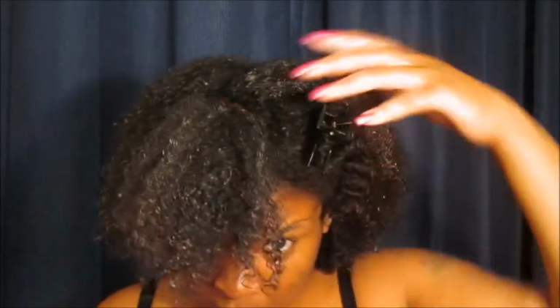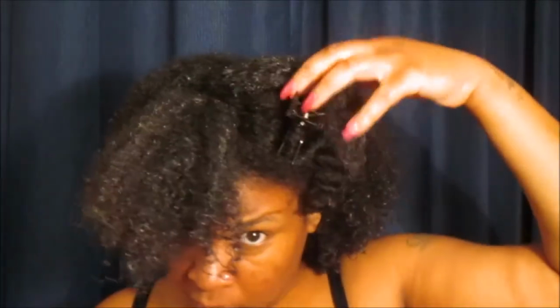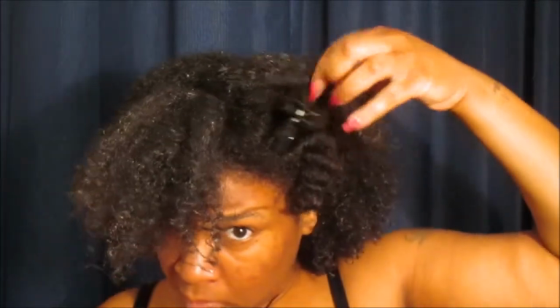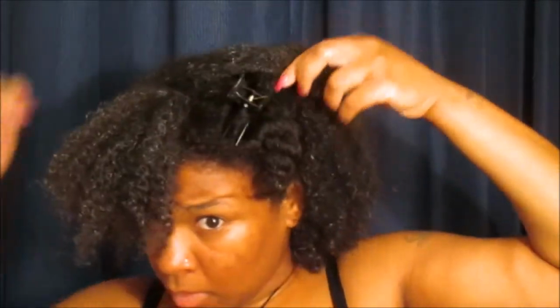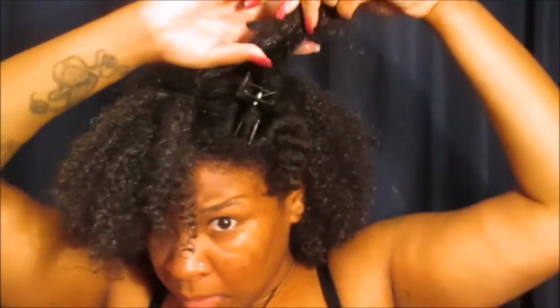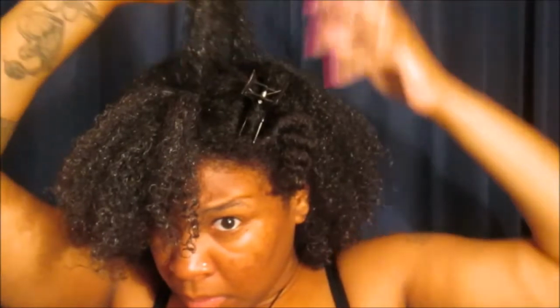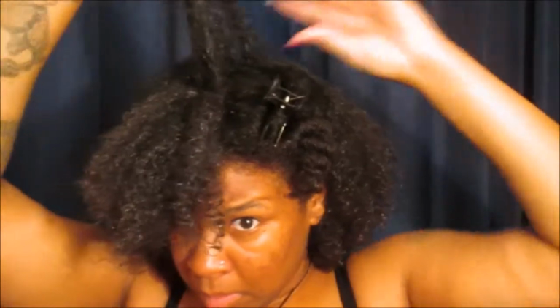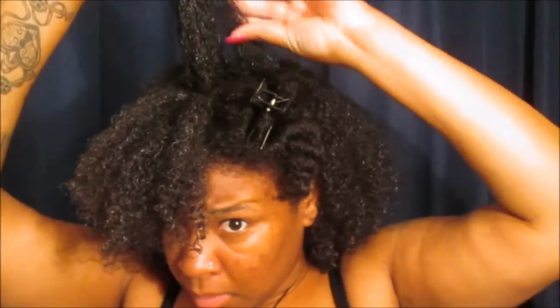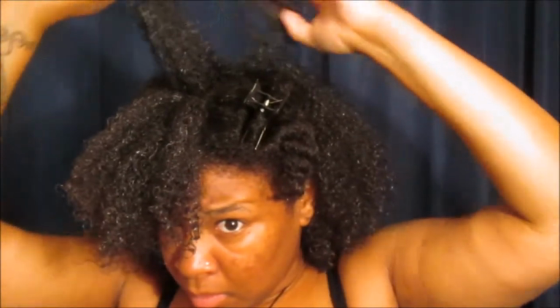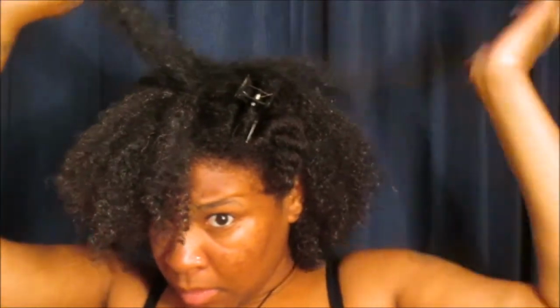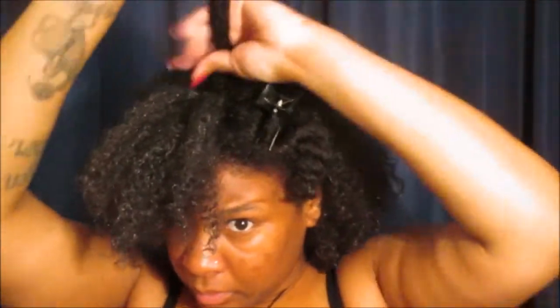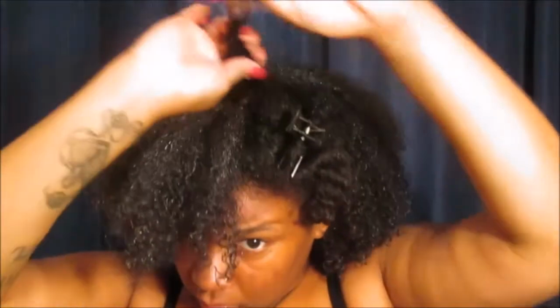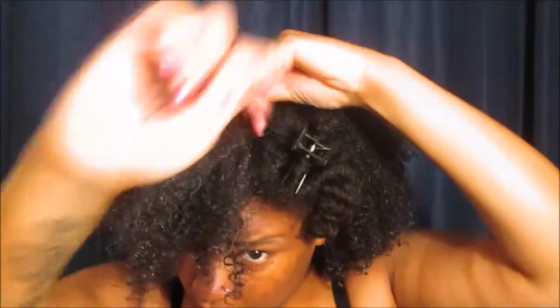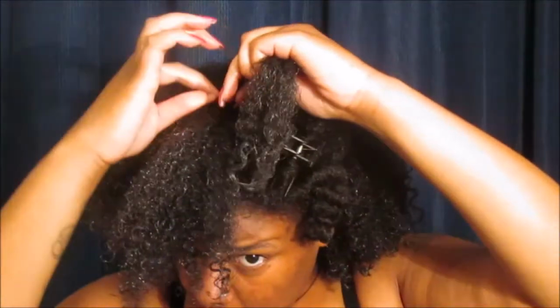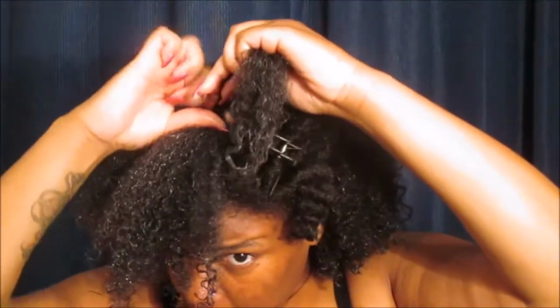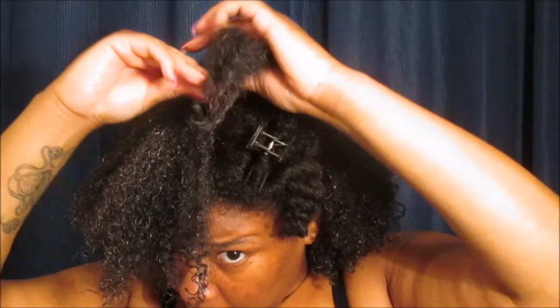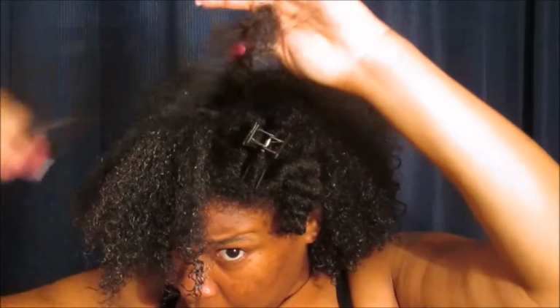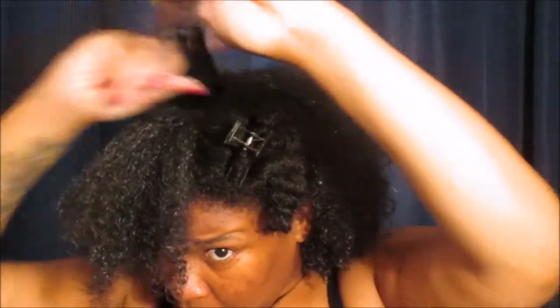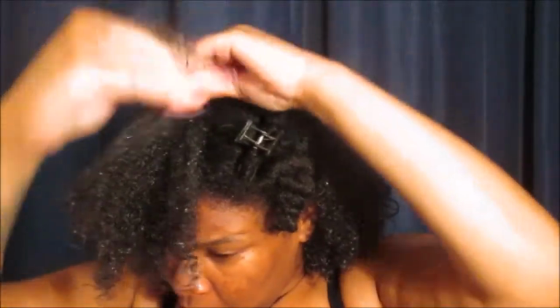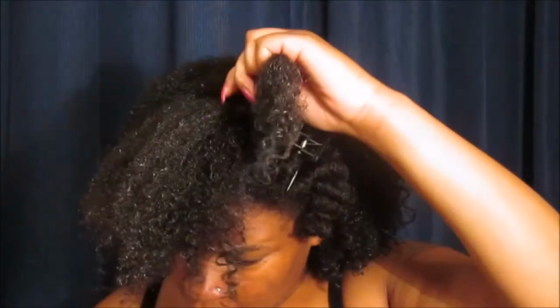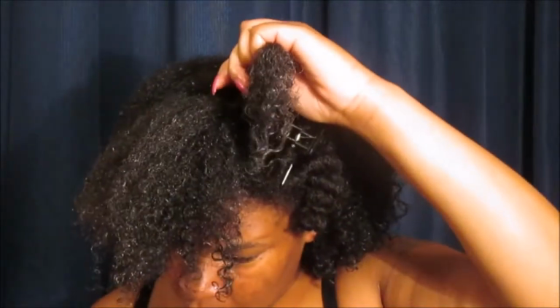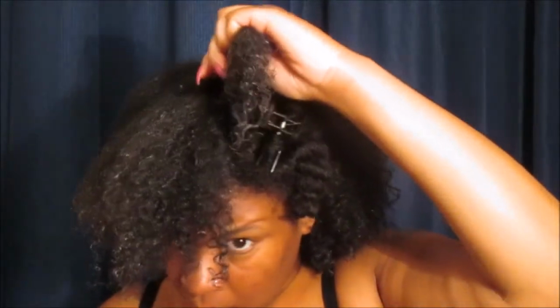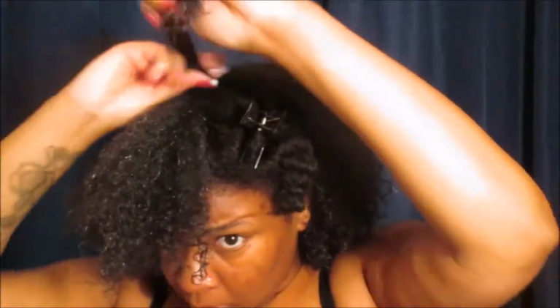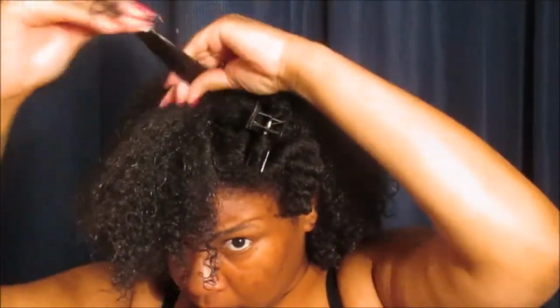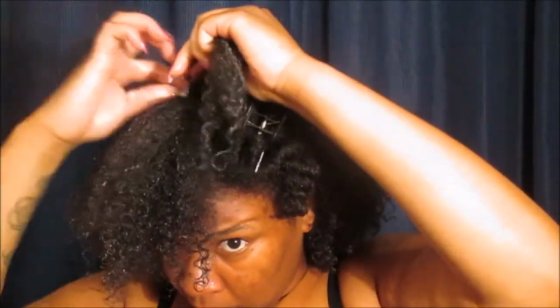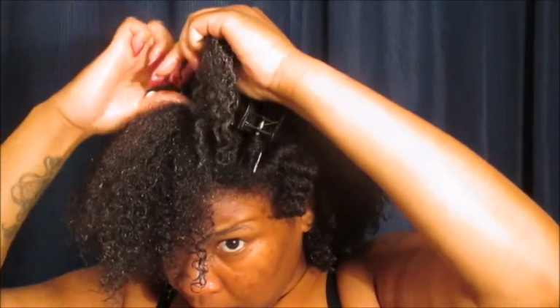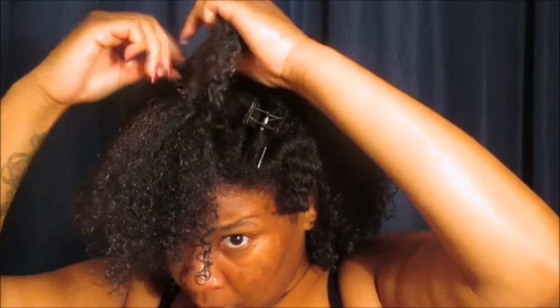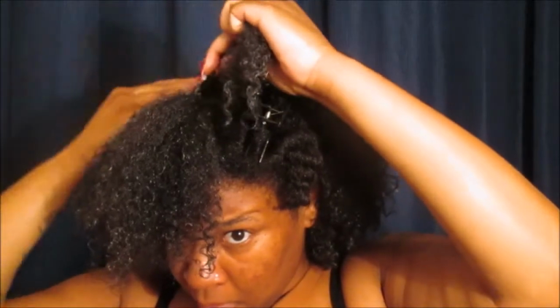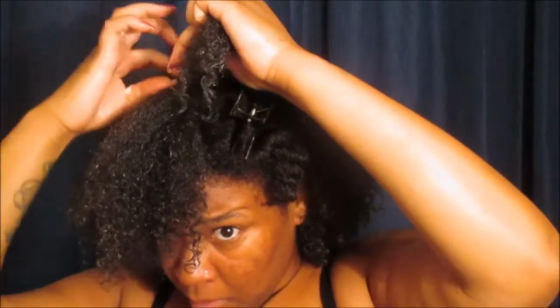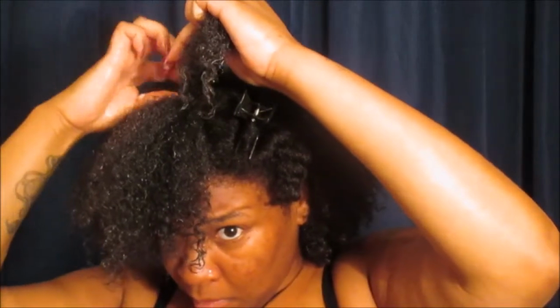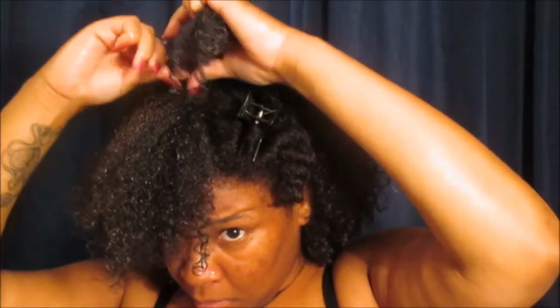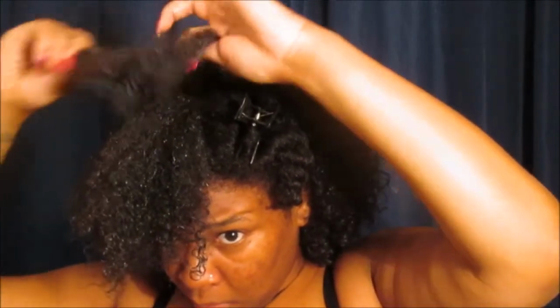I always have to work with the two different patterns when doing a wash and go. But for the most part, when it dries, I always love the results — that's never been an issue for me. It's just always about making sure I apply enough product to get the desired results.